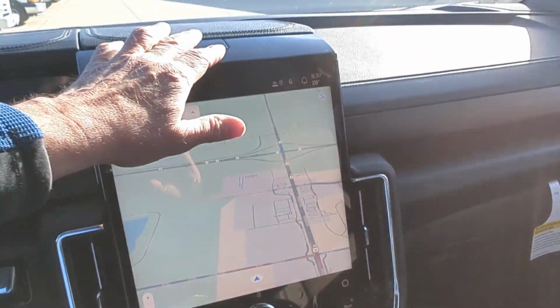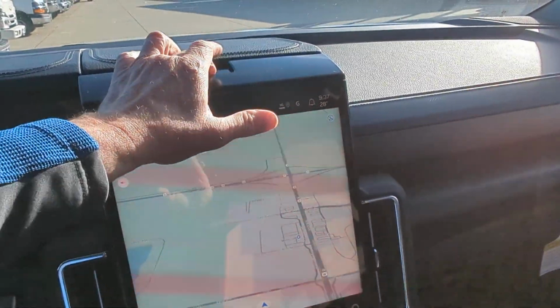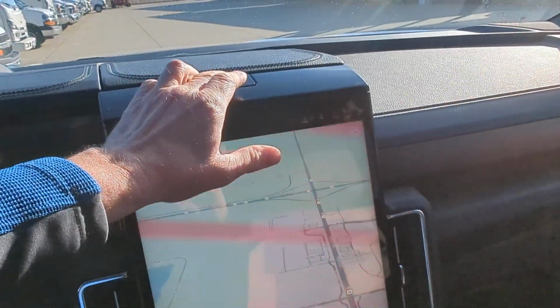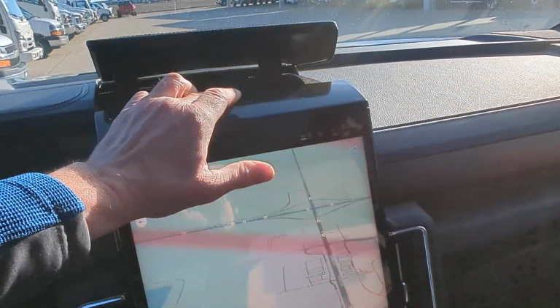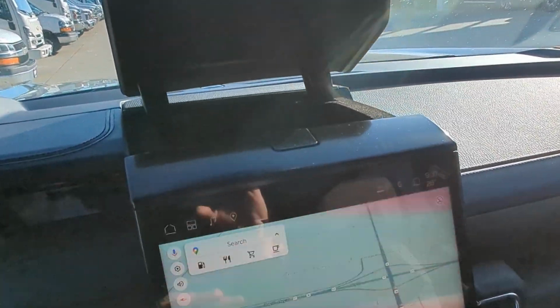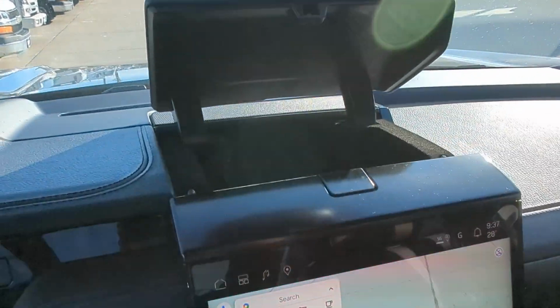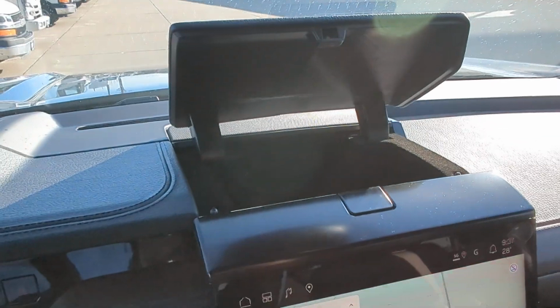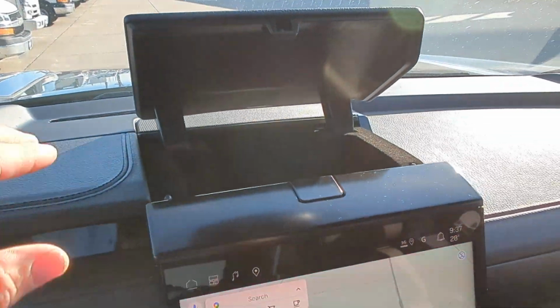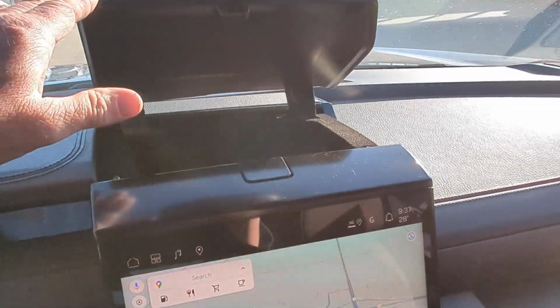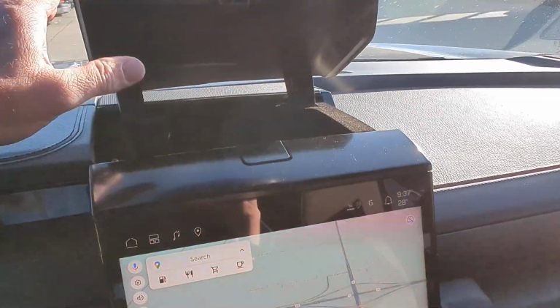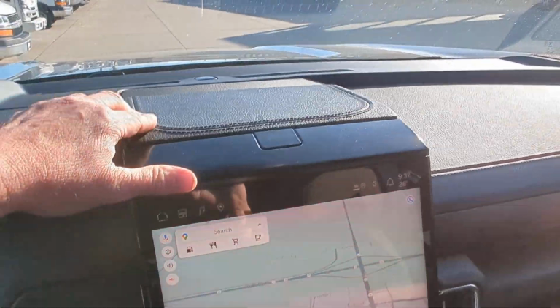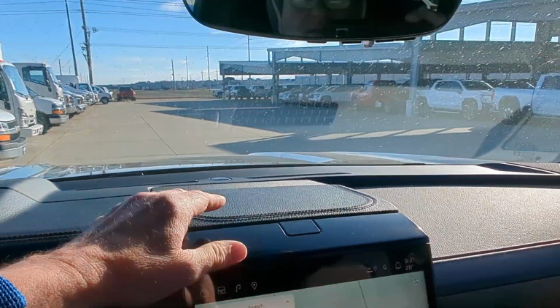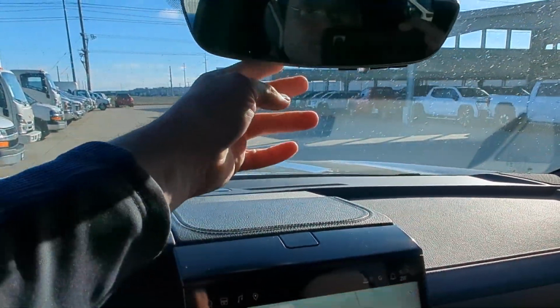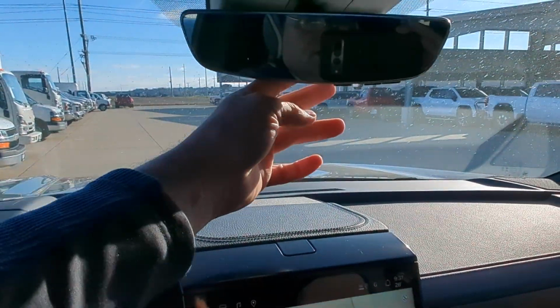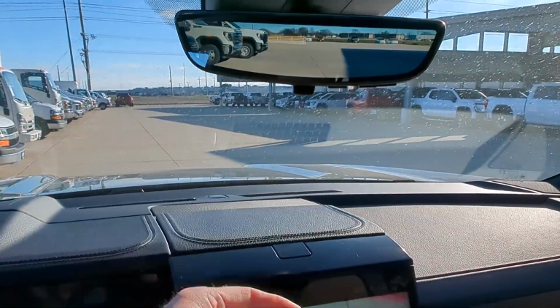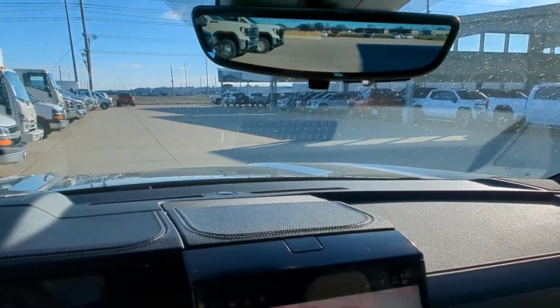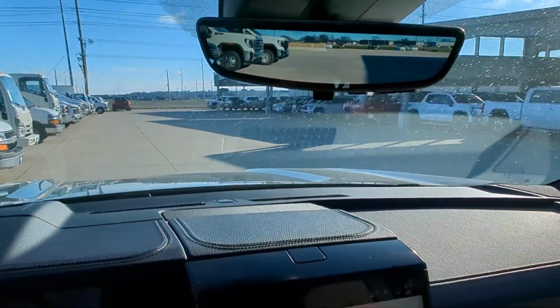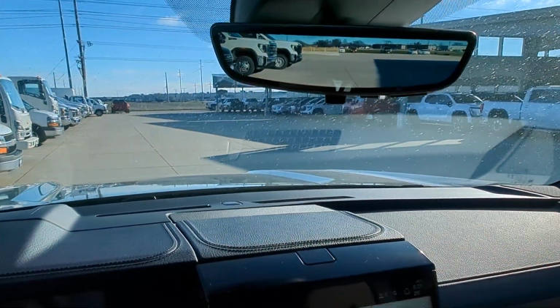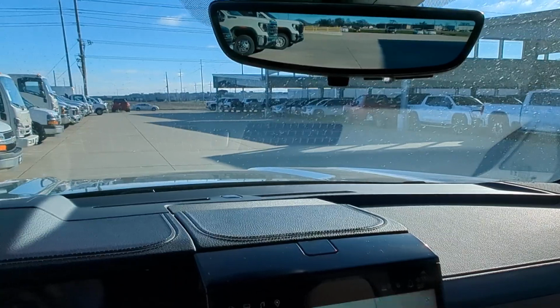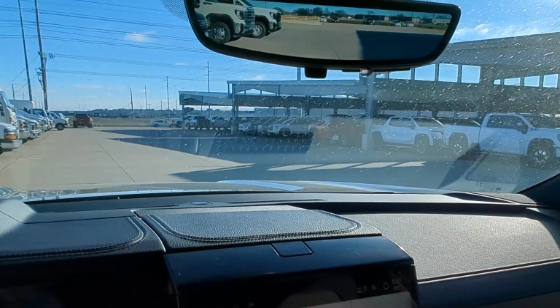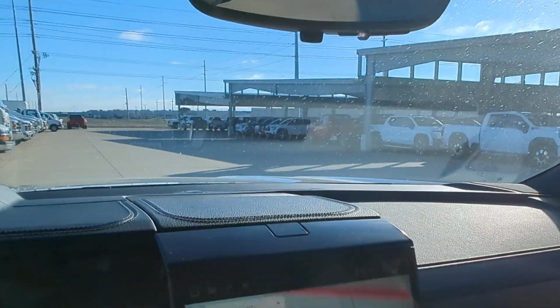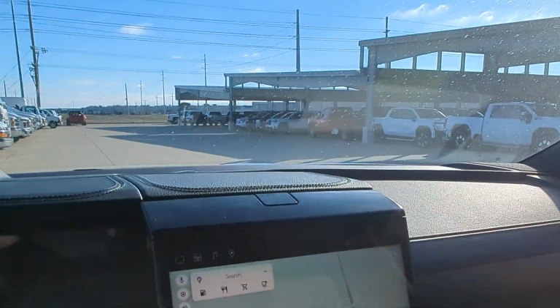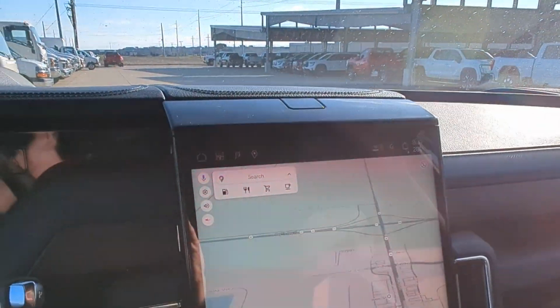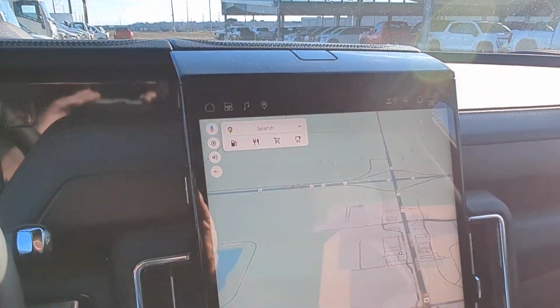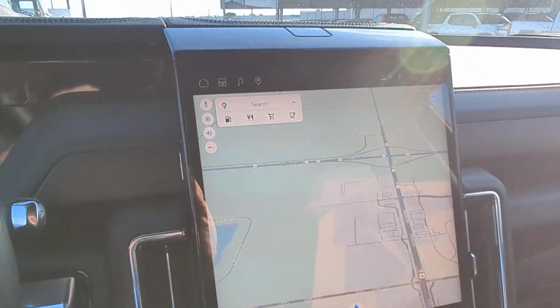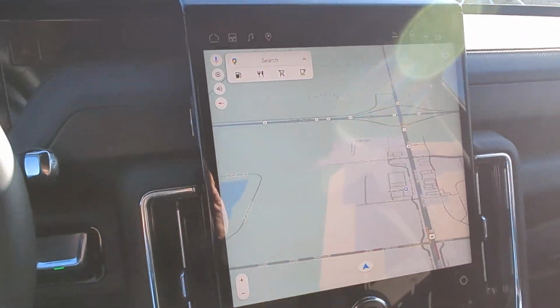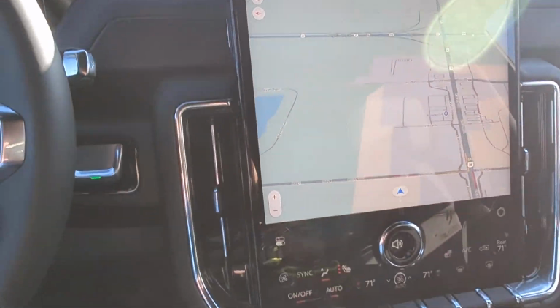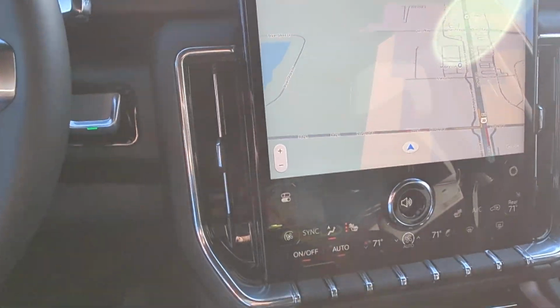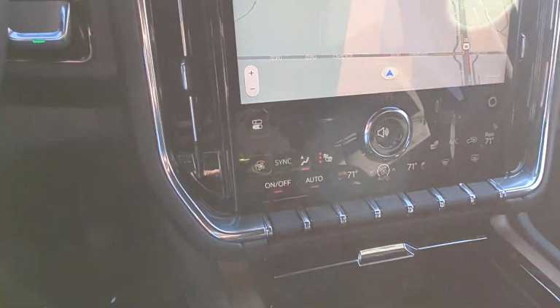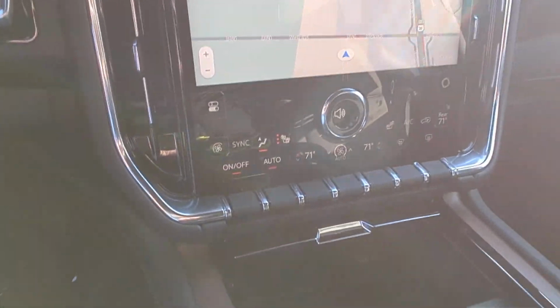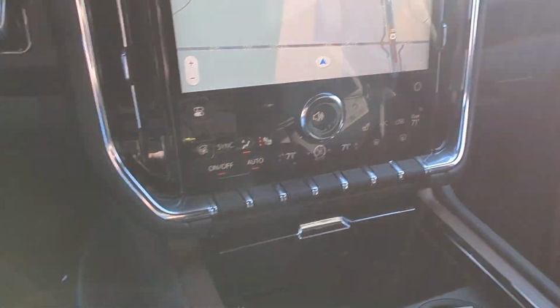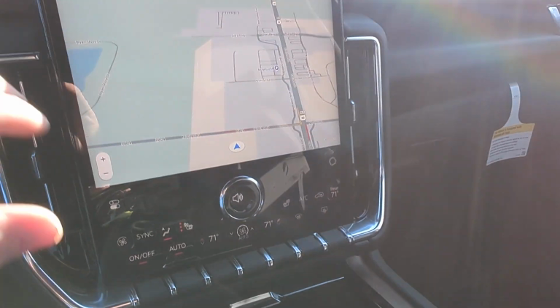We have extra storage up on top for some sunglasses. Of course, the live view mirror camera — it's a fantastic system. Just great looking, very intuitive.